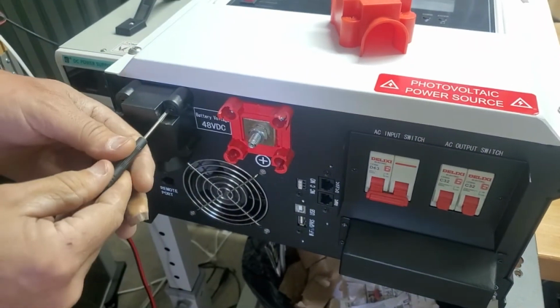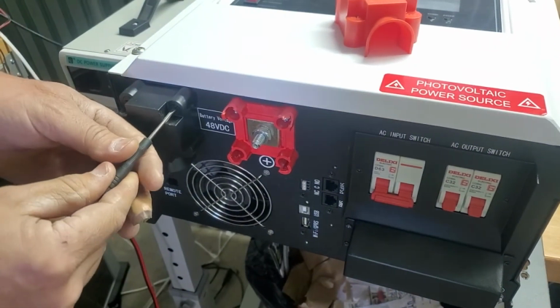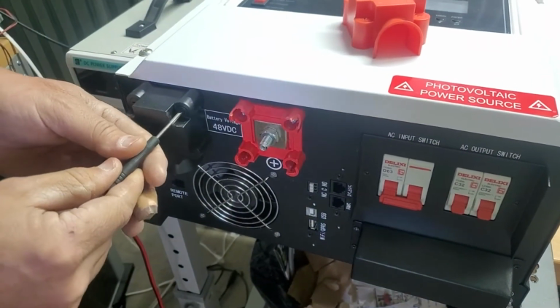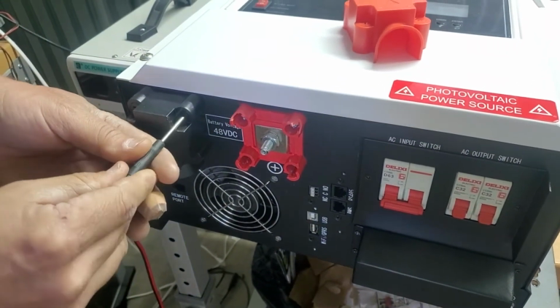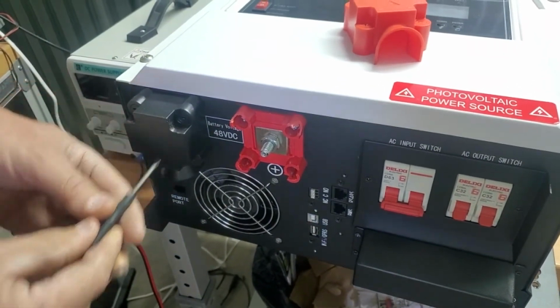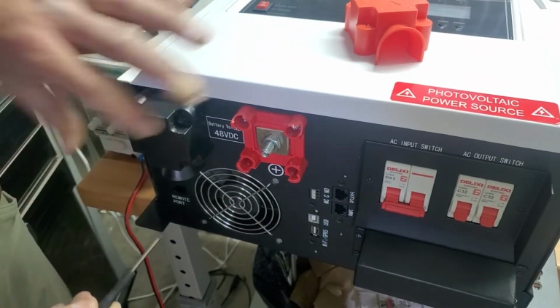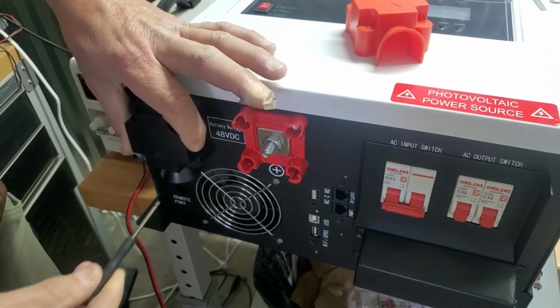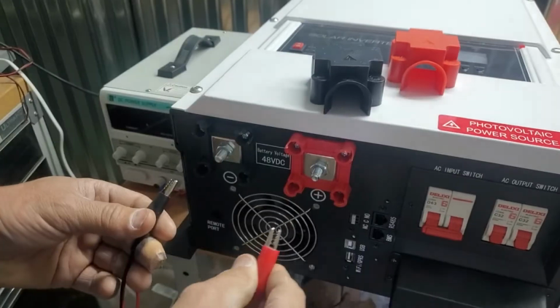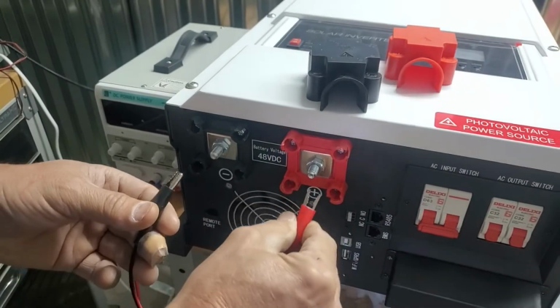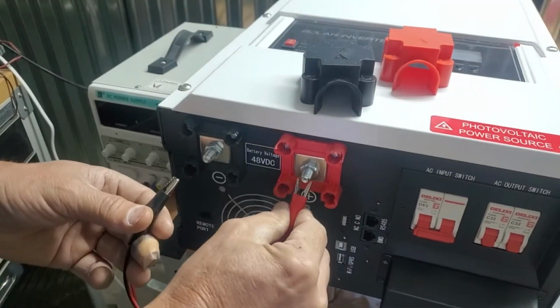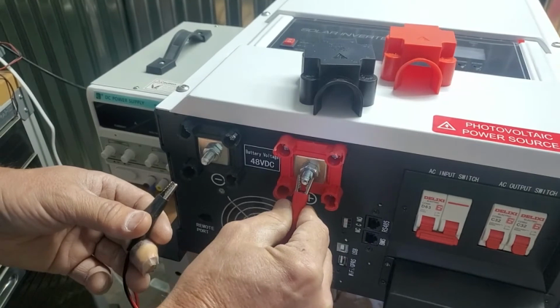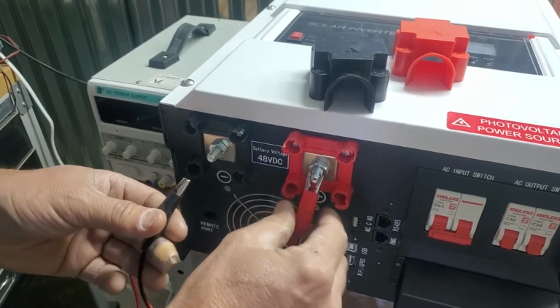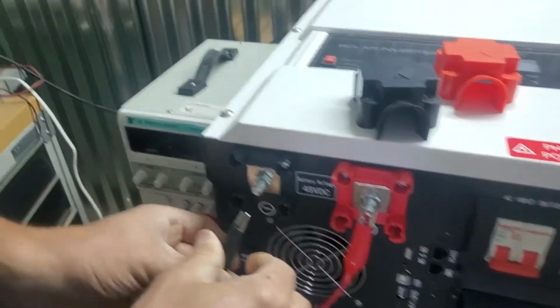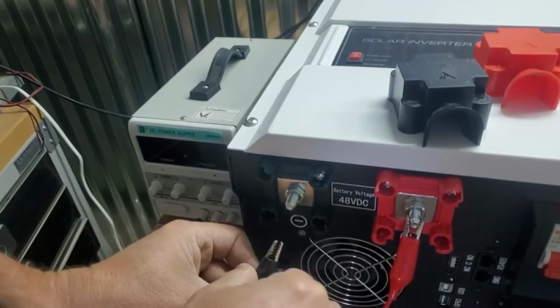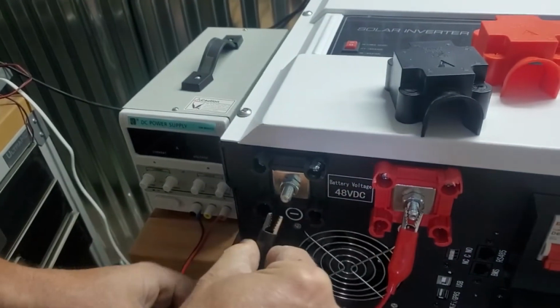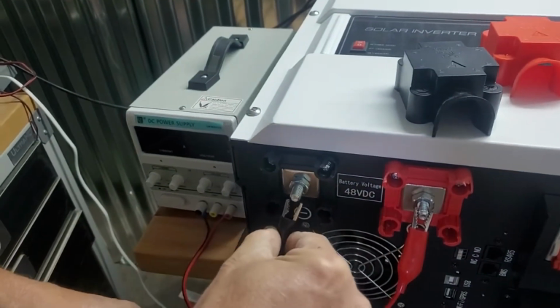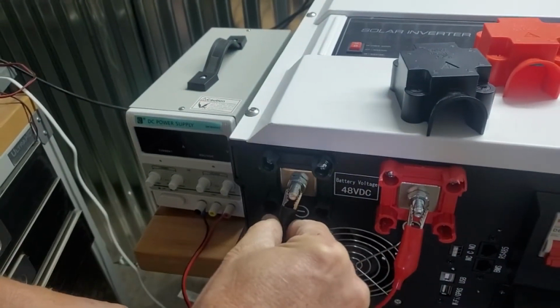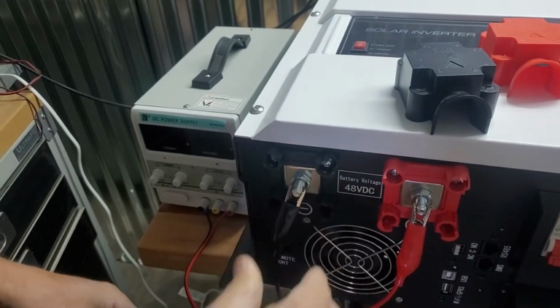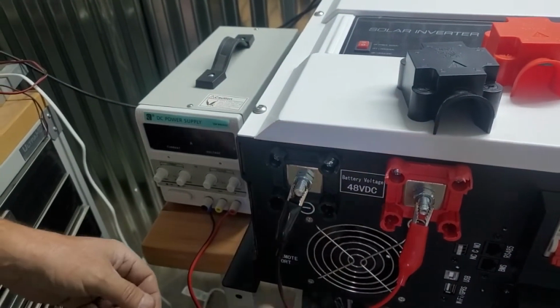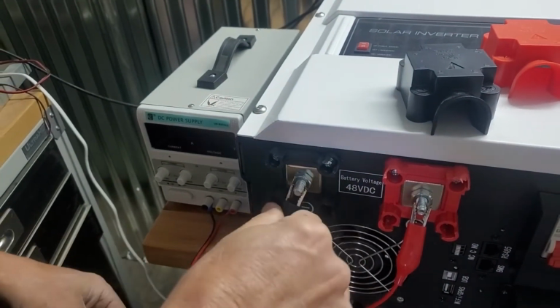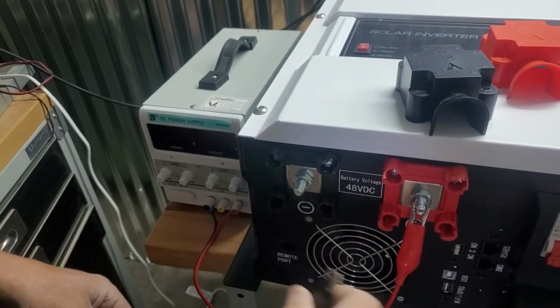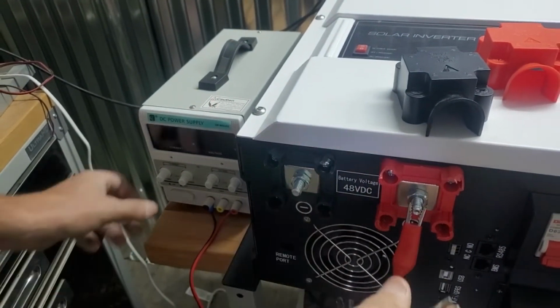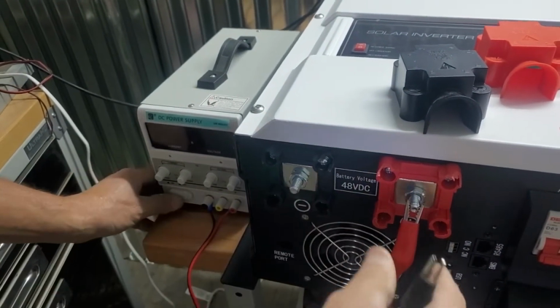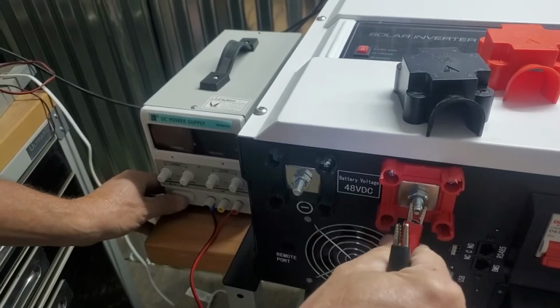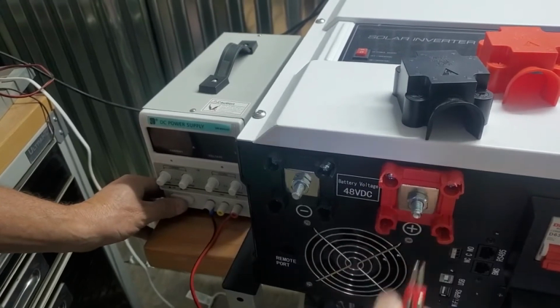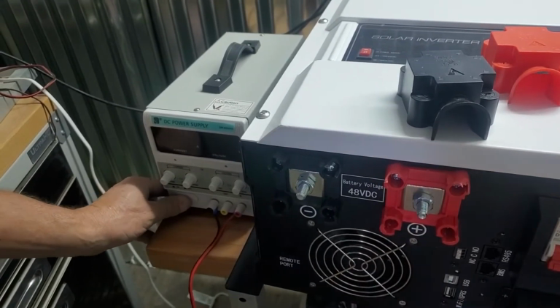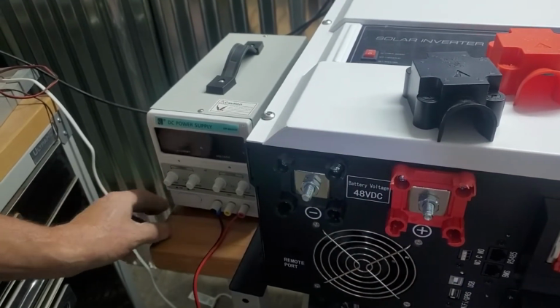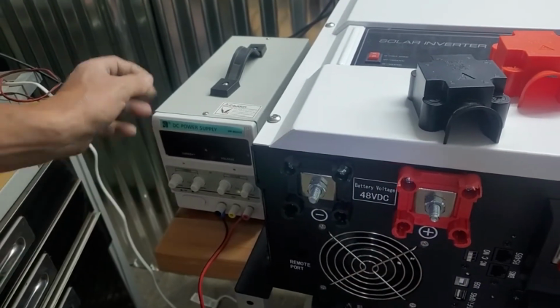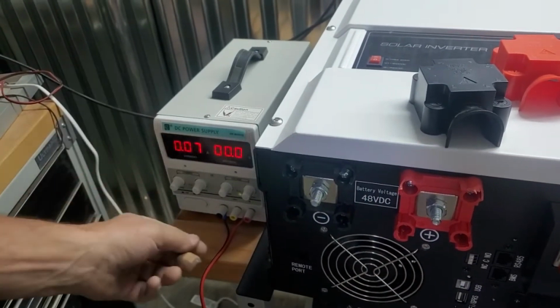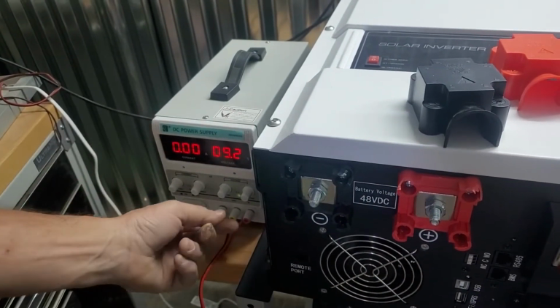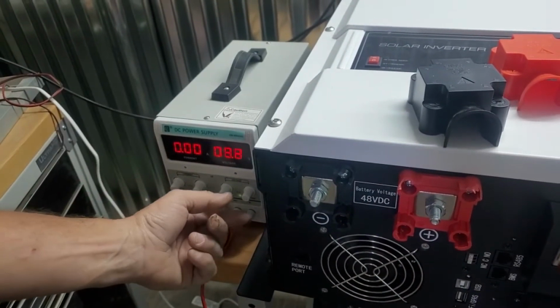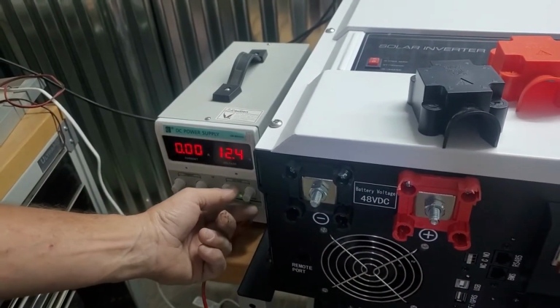Same thing with the black cap. The next thing we do is connect to a power supply — this is a variable power supply, 48 volts.